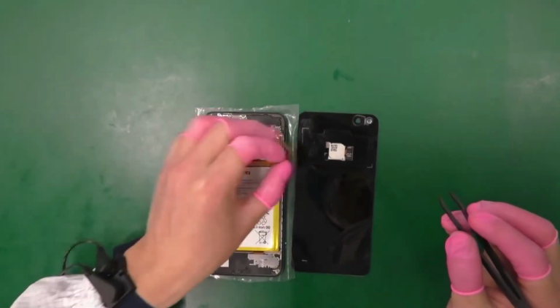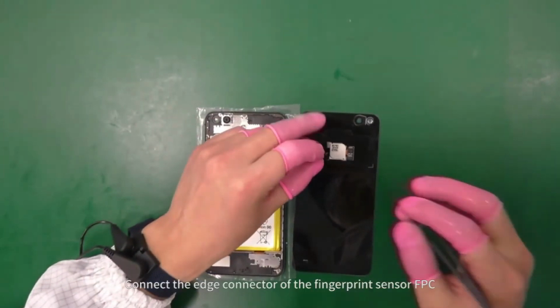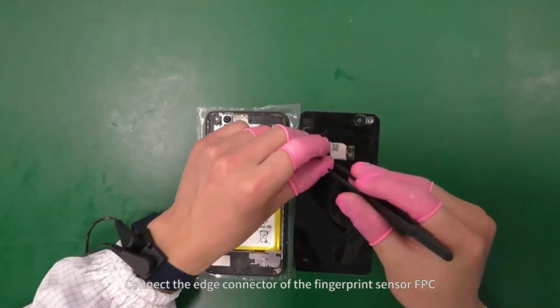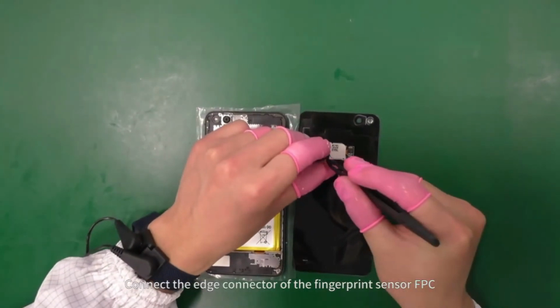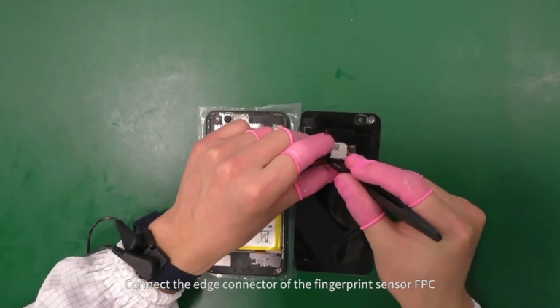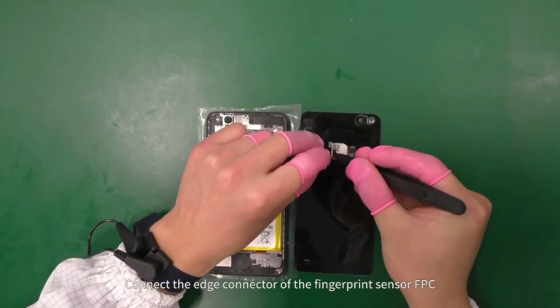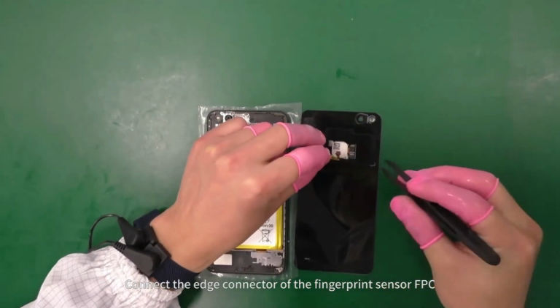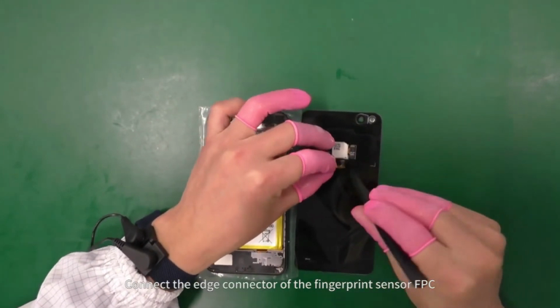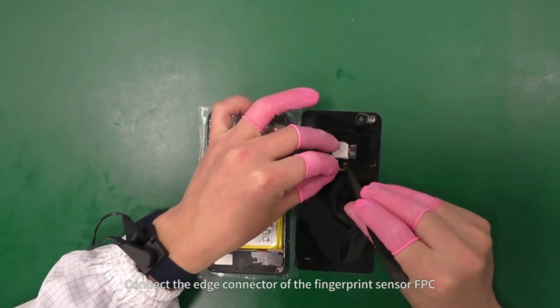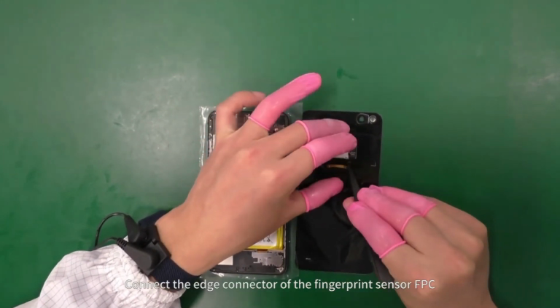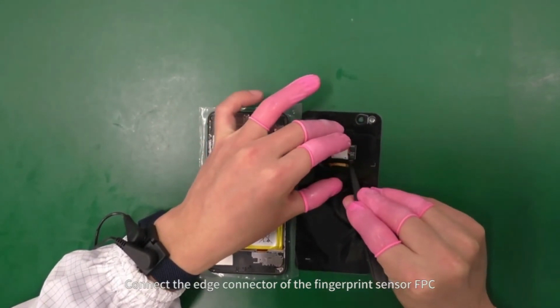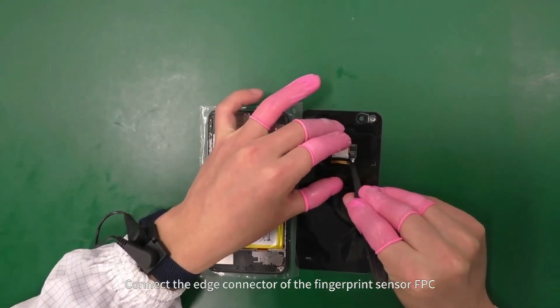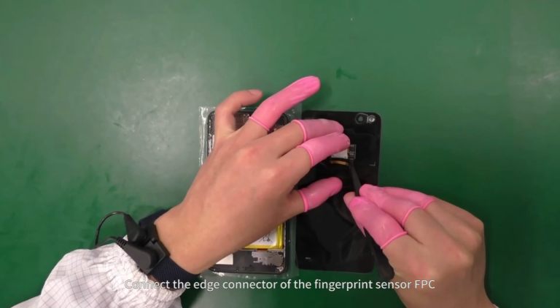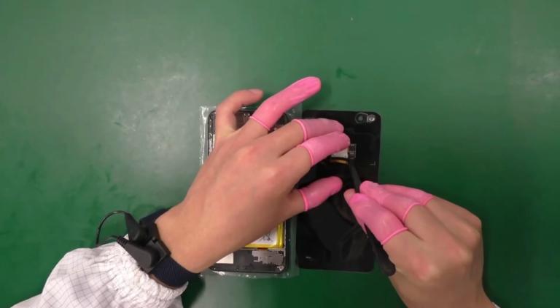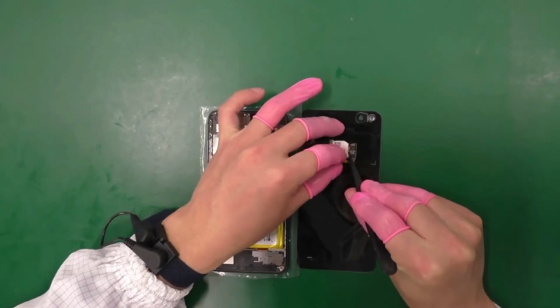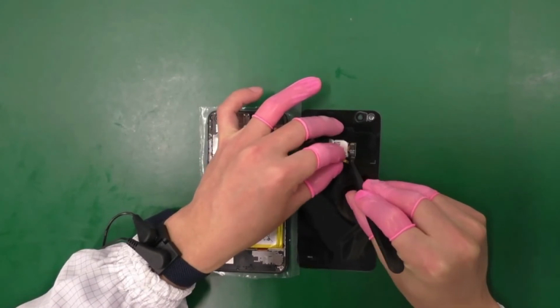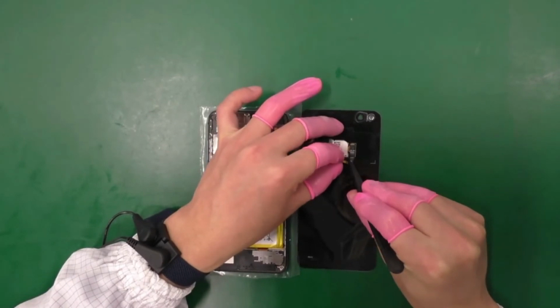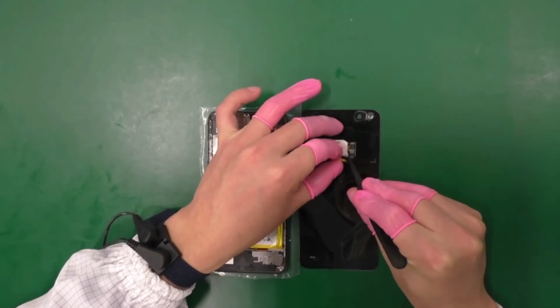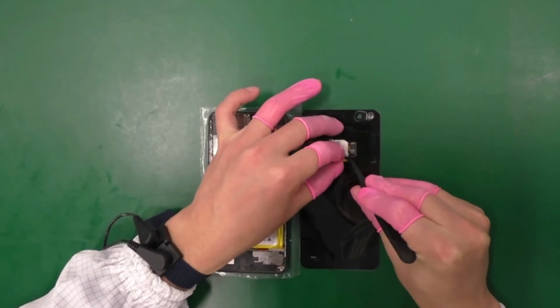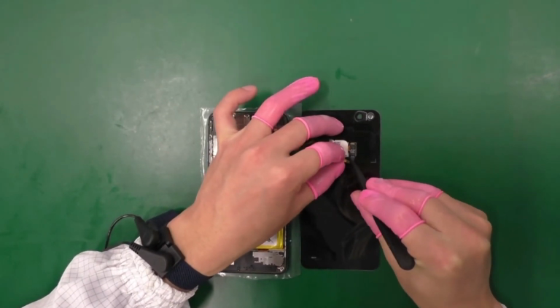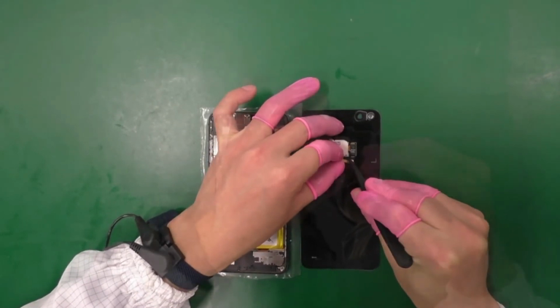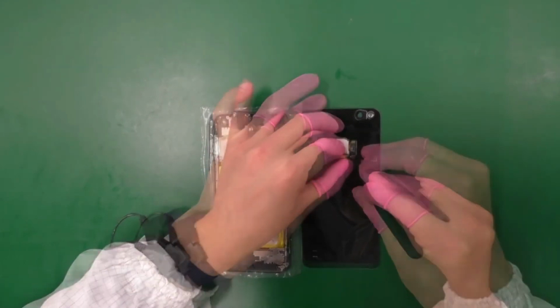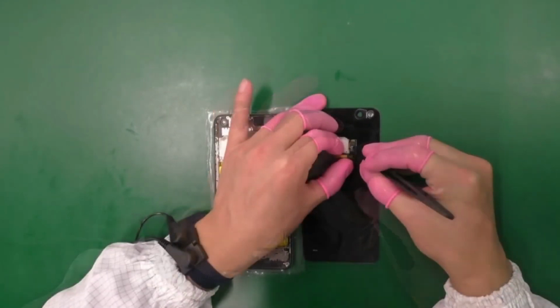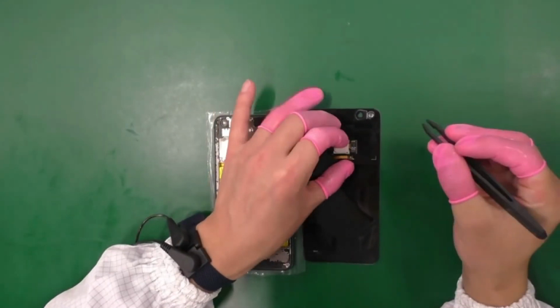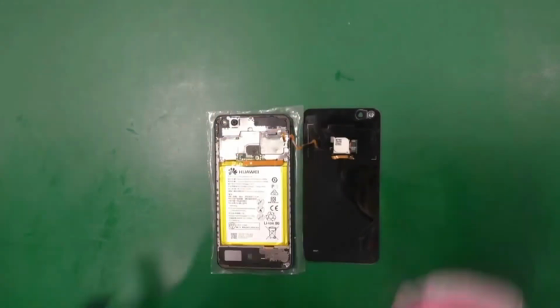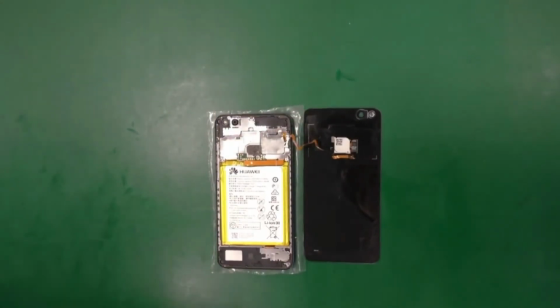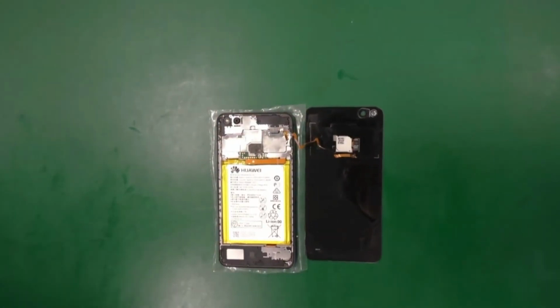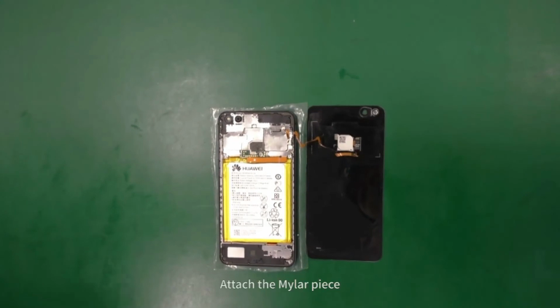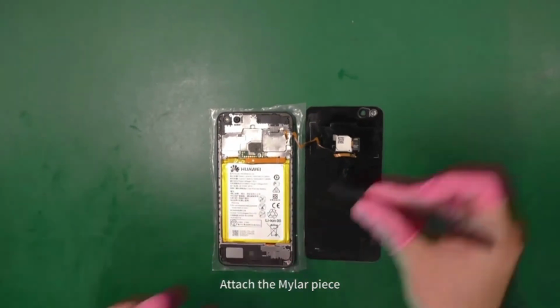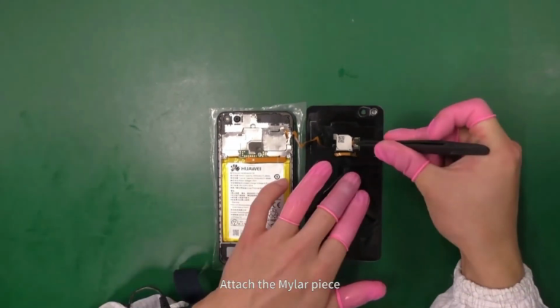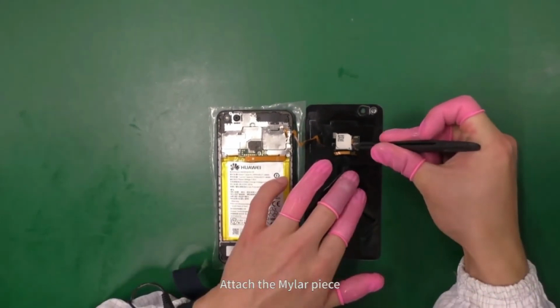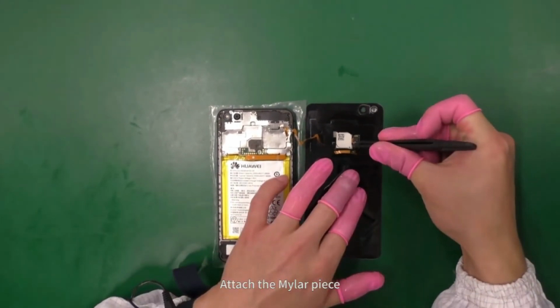Connect the edge connector of the fingerprint sensor FPC. Attach the Mylar piece.